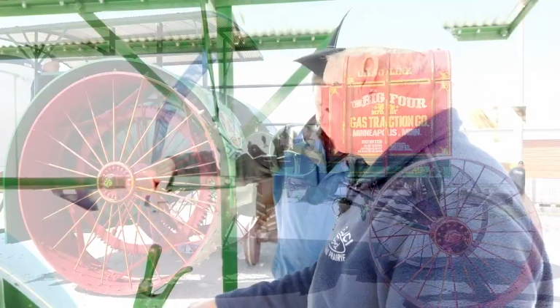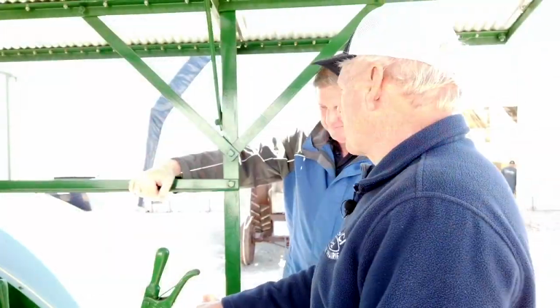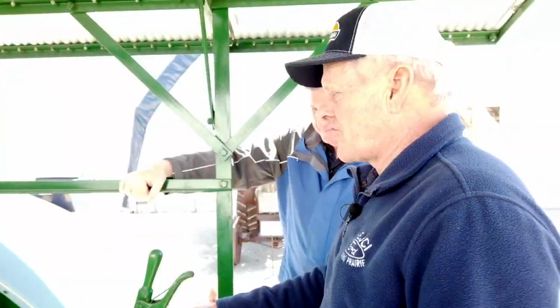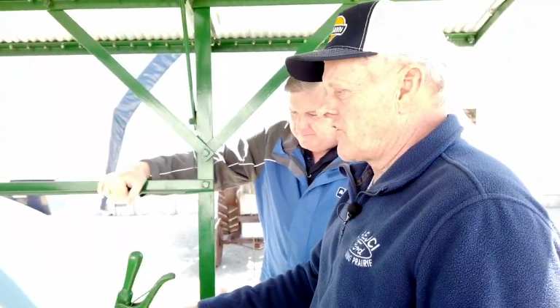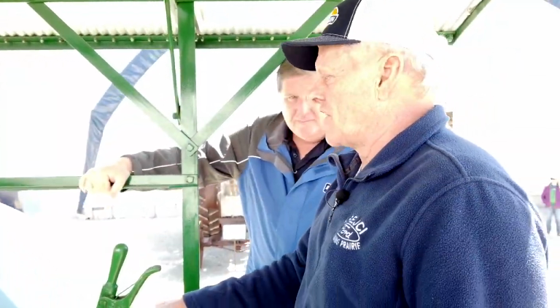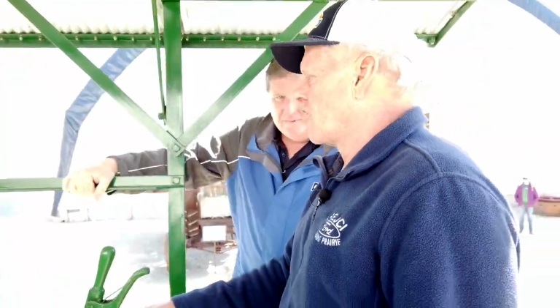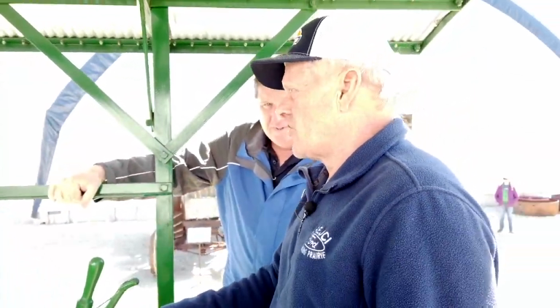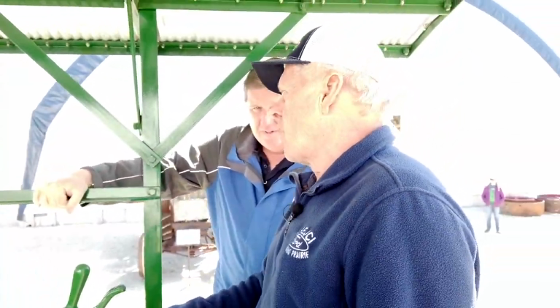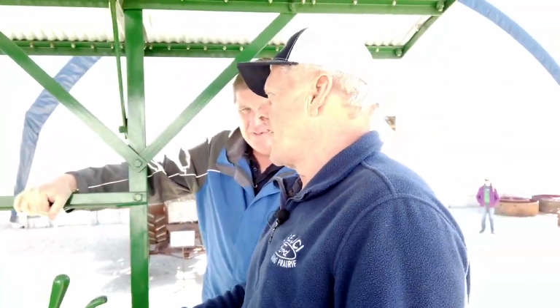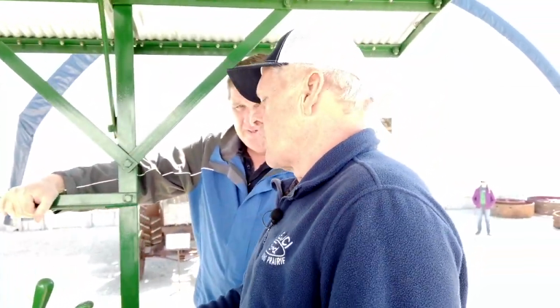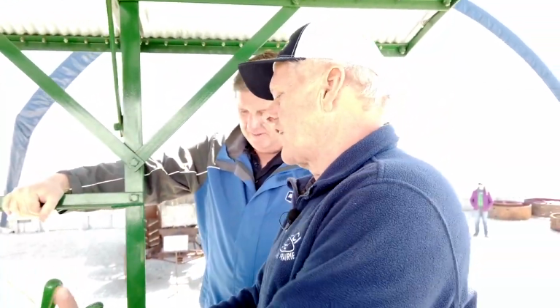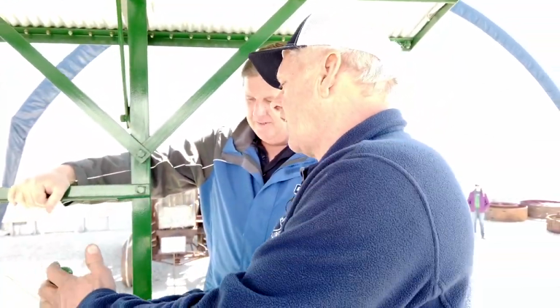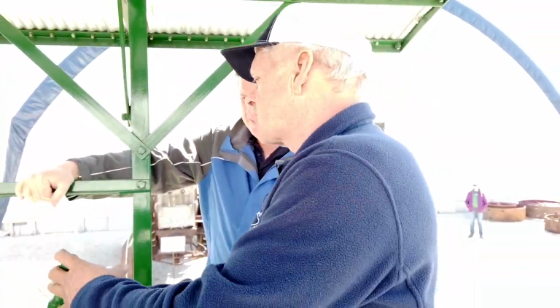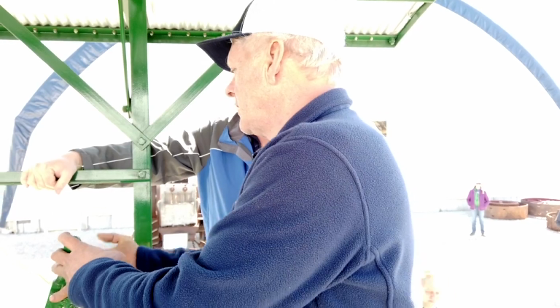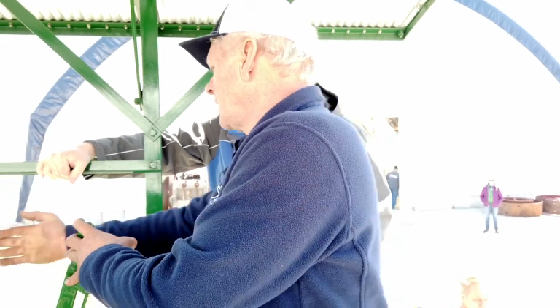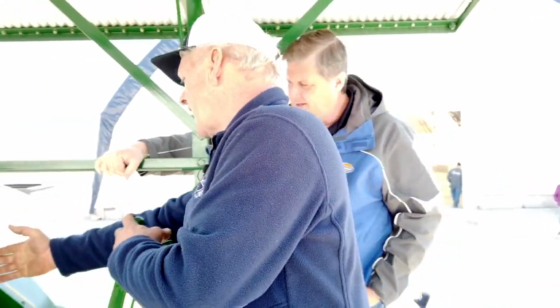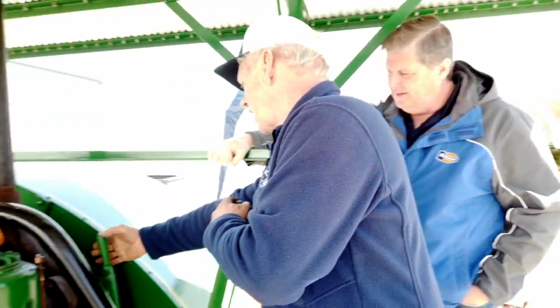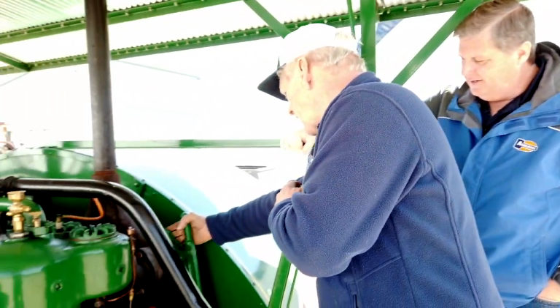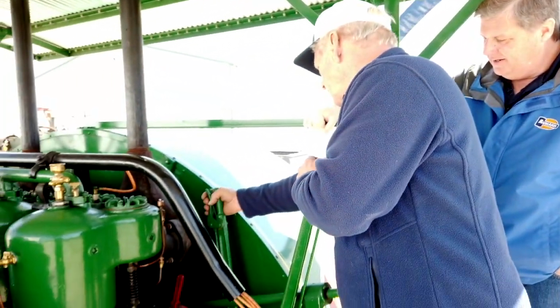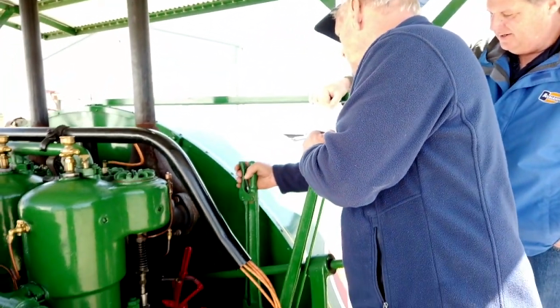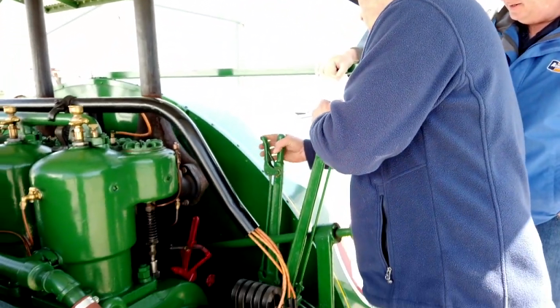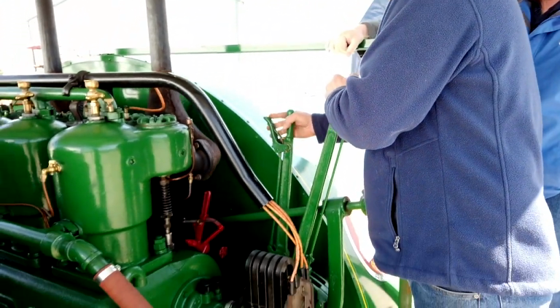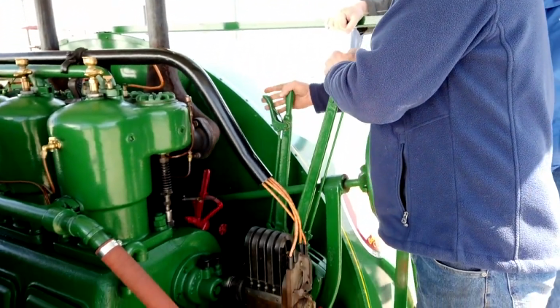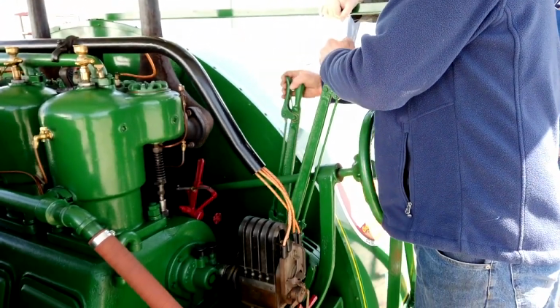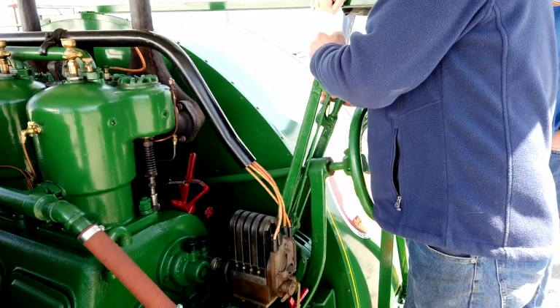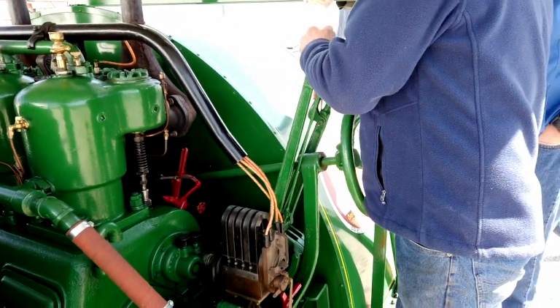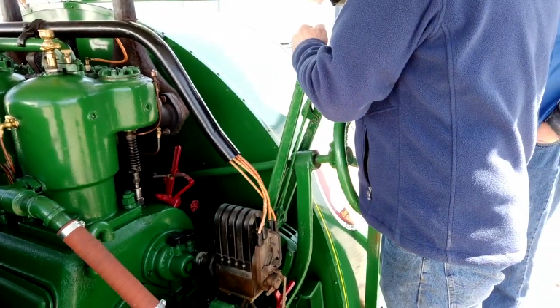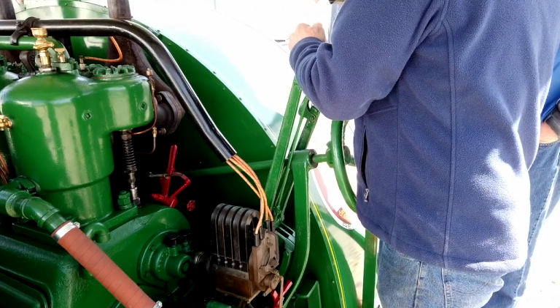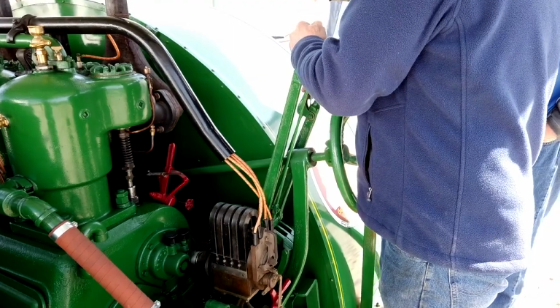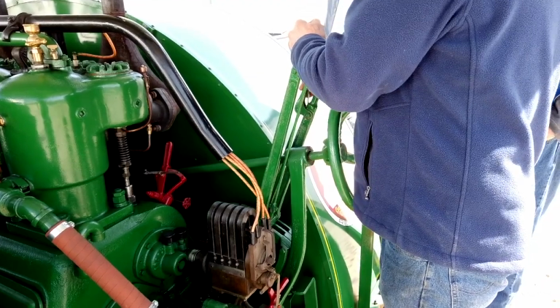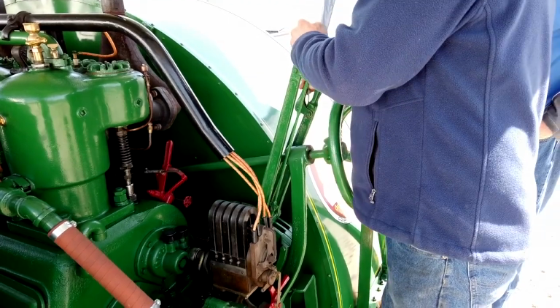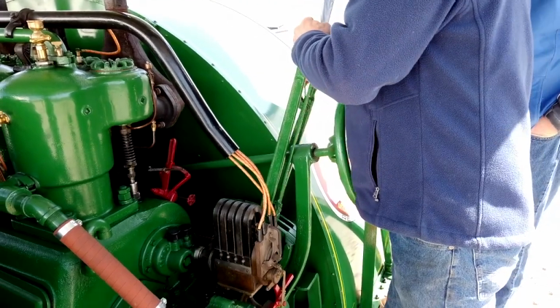For shifting this thing, it's only at single speed. You got forward, you got reverse, and you got a clutch. Right now it's in low gear, you got a neutral, you got reverse. That's all you got.